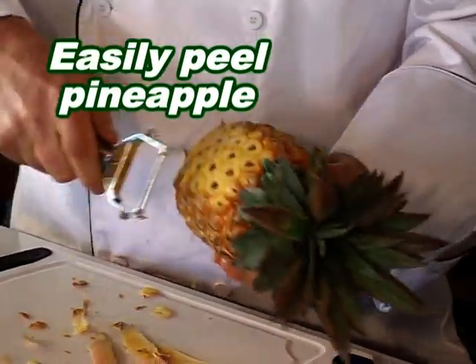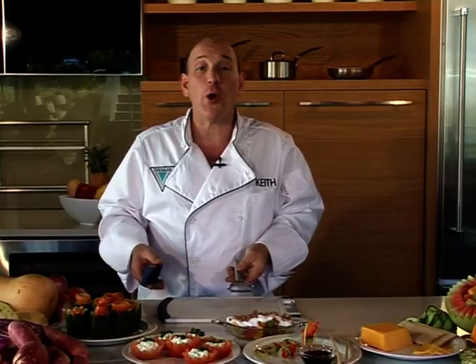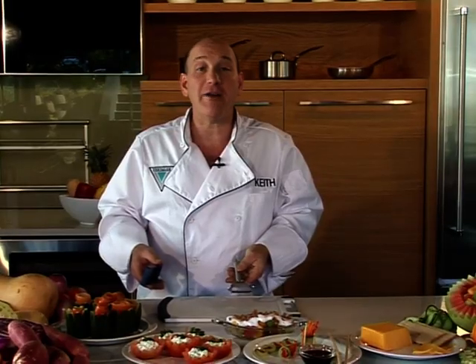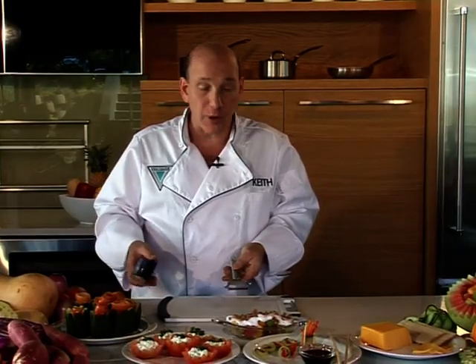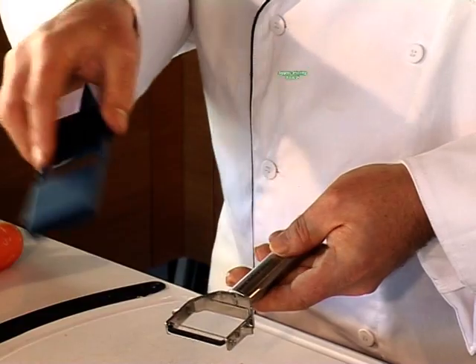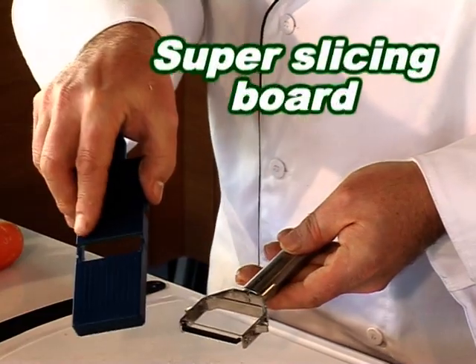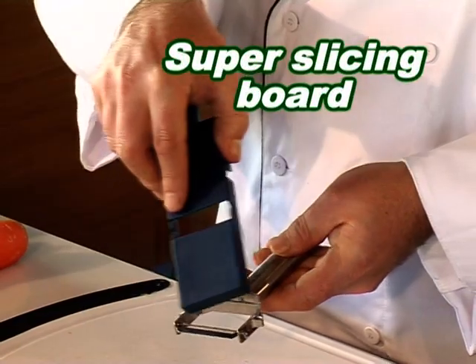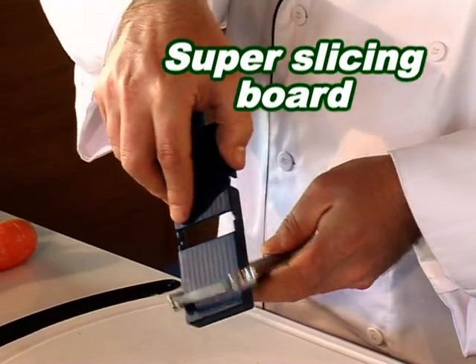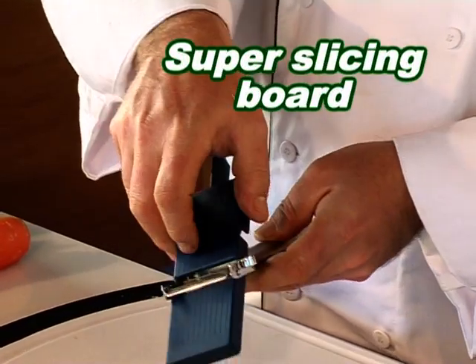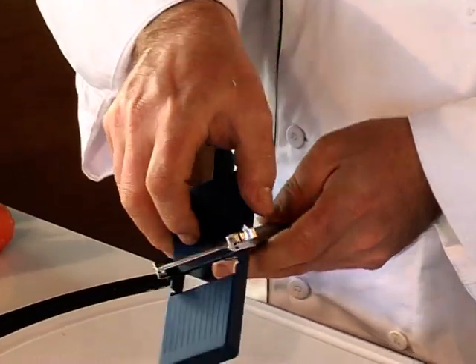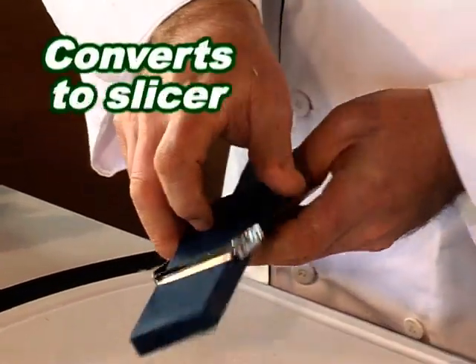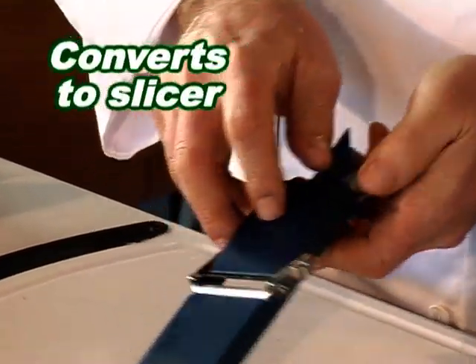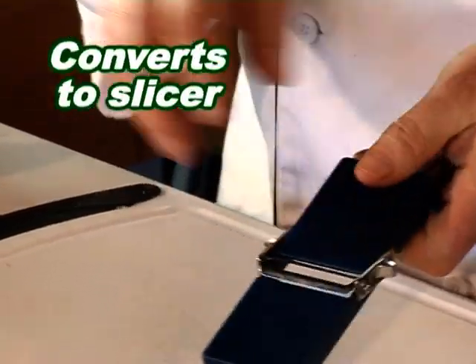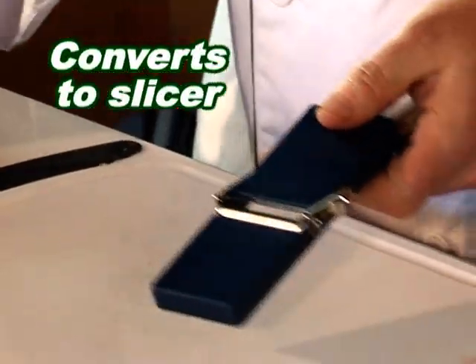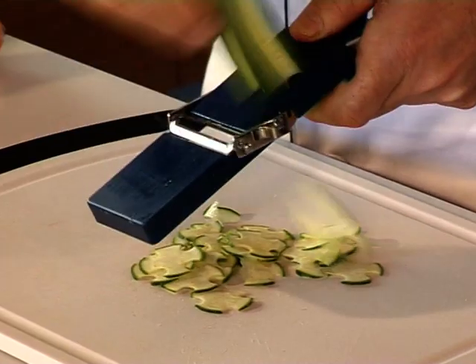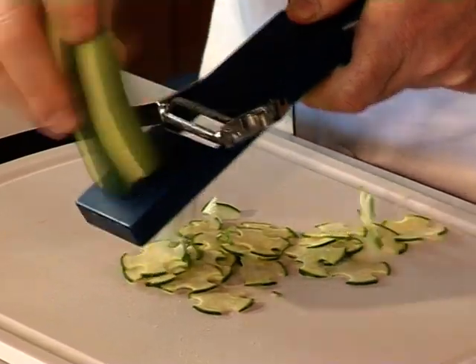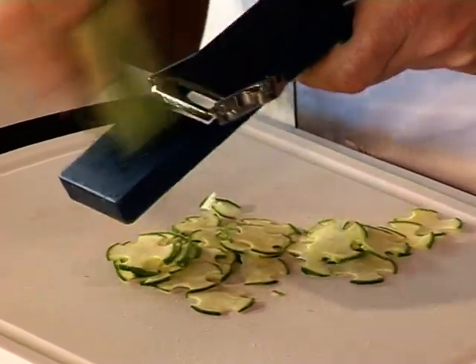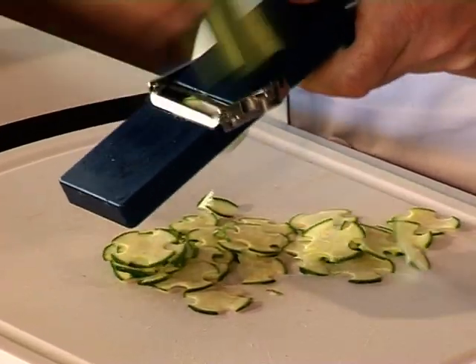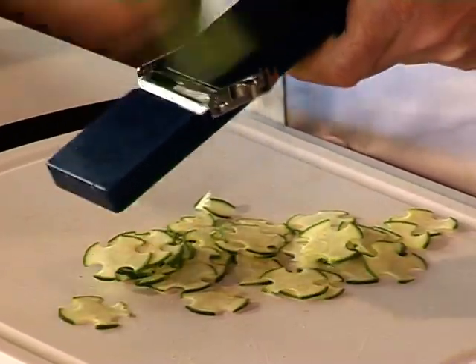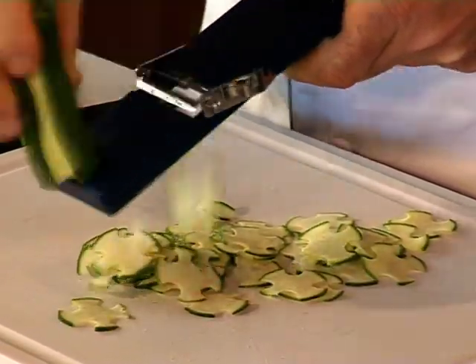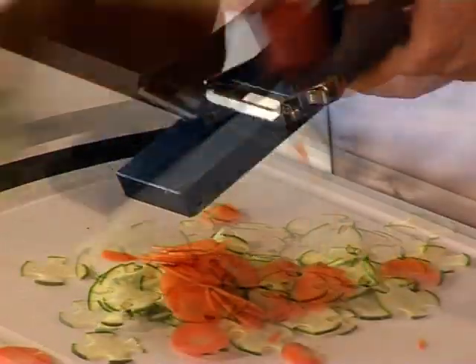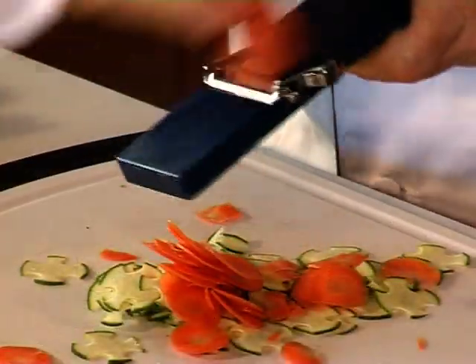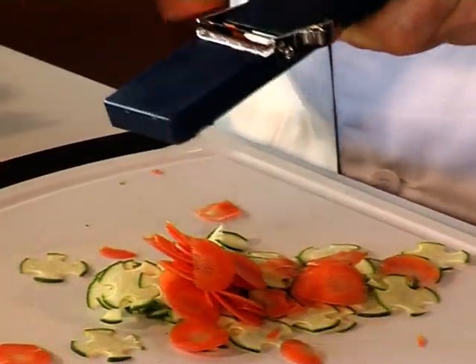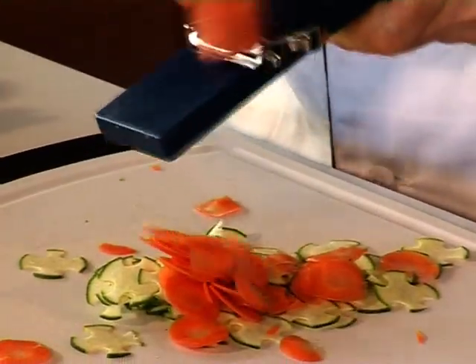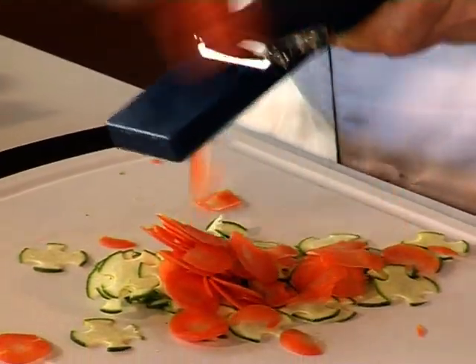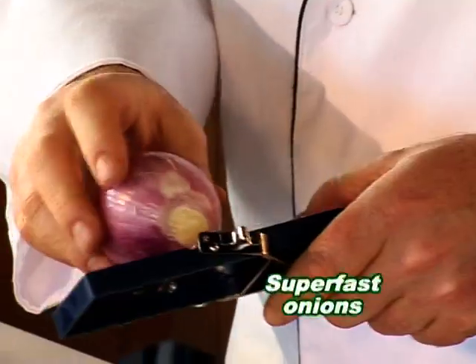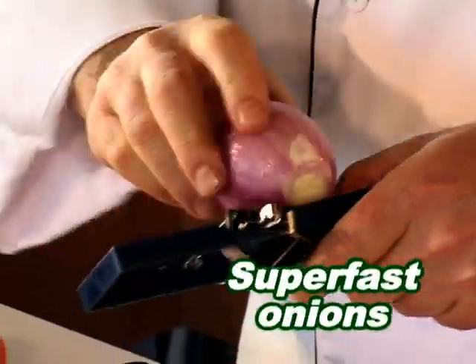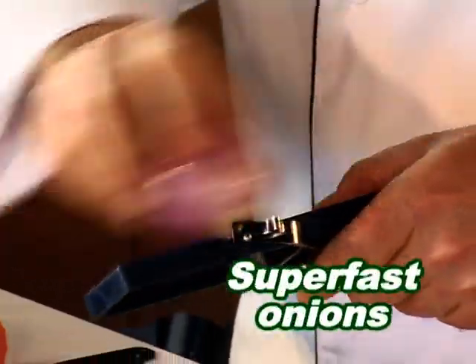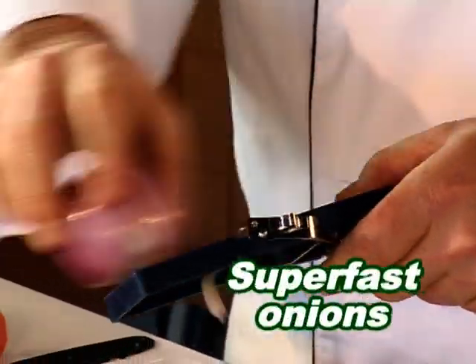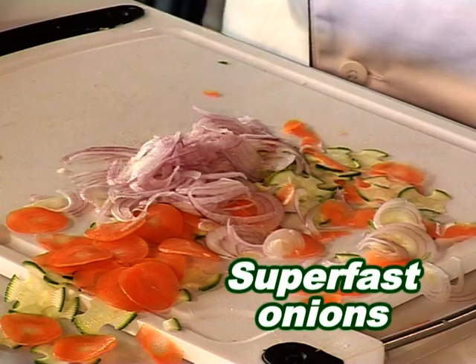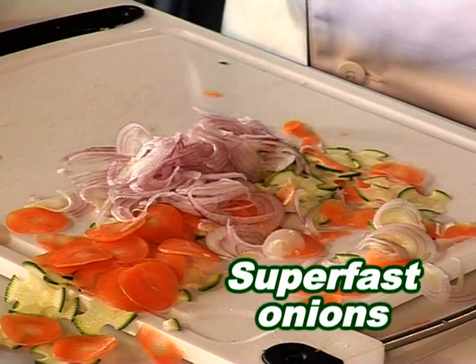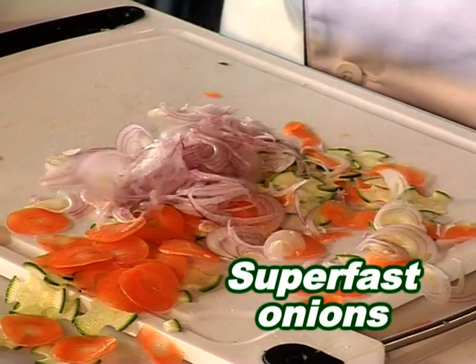The Shogun even comes with its own super slicing board that converts it into a handy slicer. Perfect paper thin slices that will melt in your mouth. Quick carrots, onions — so fast you won't have time to cry.